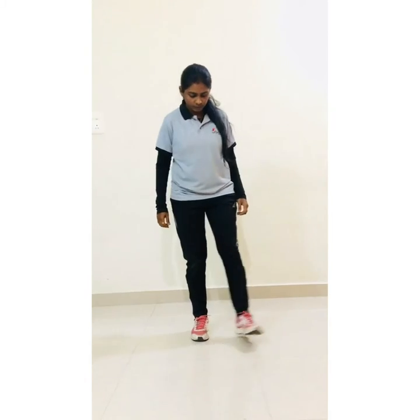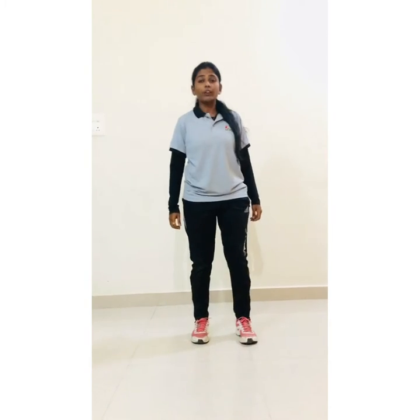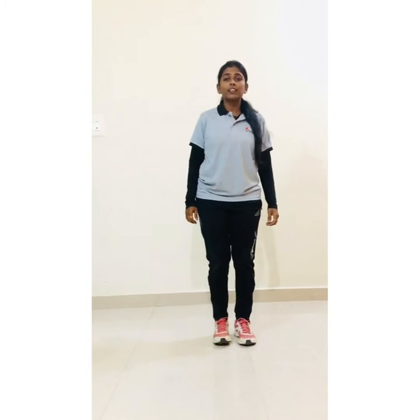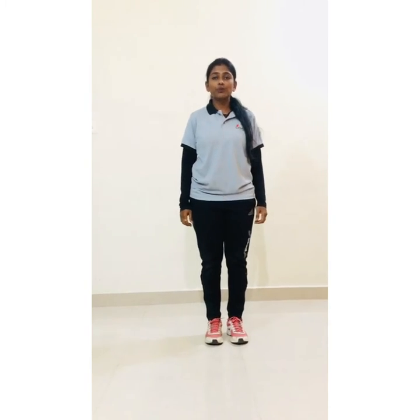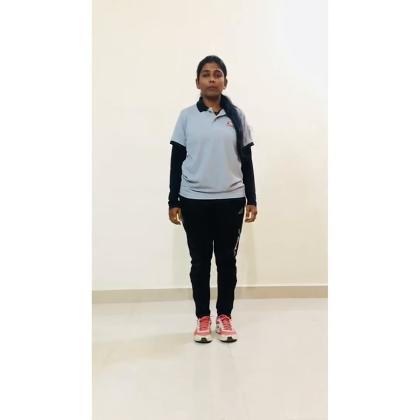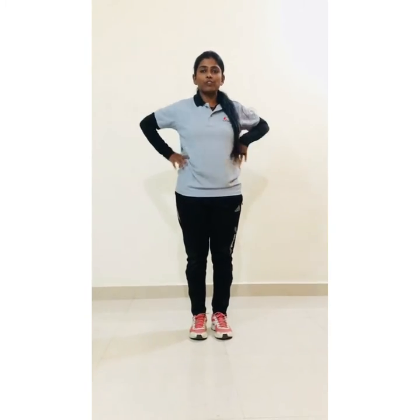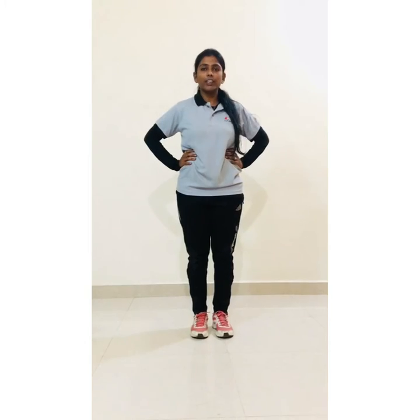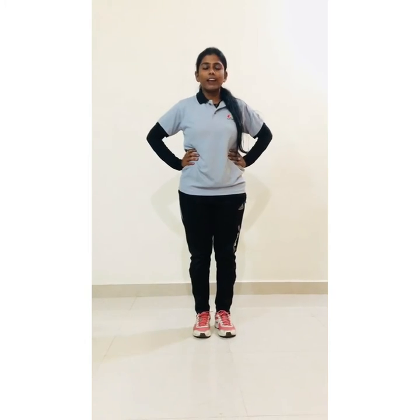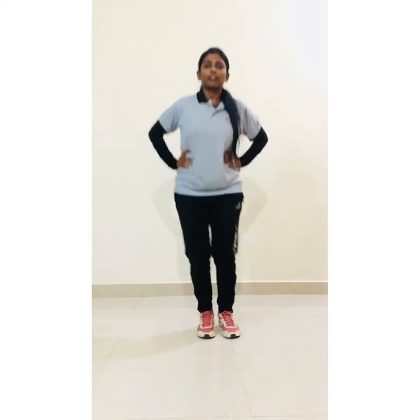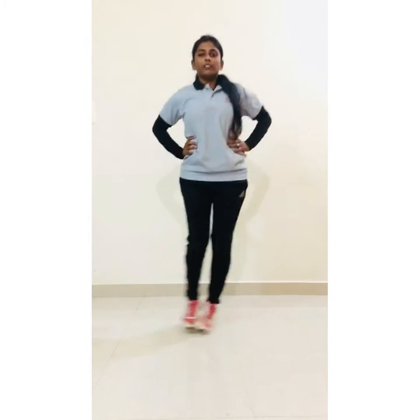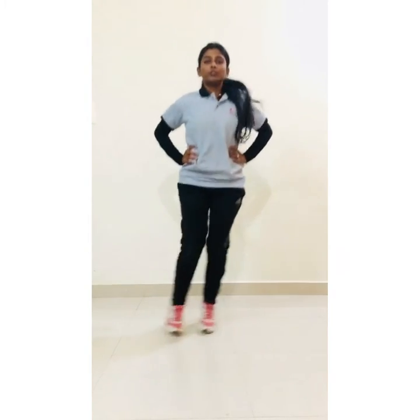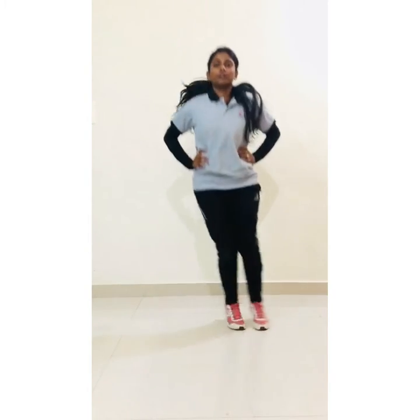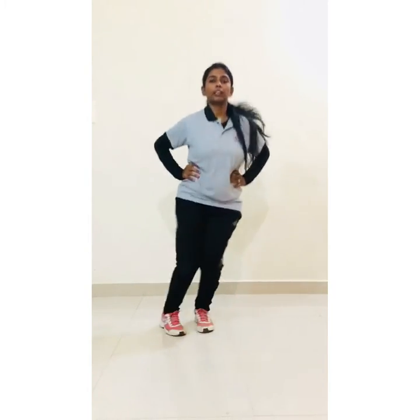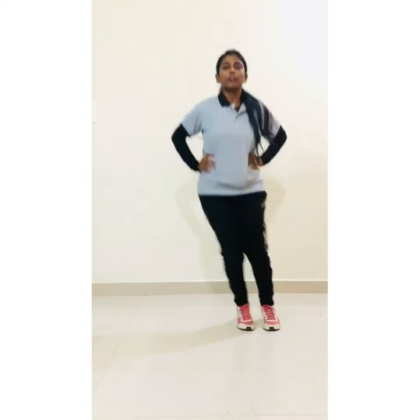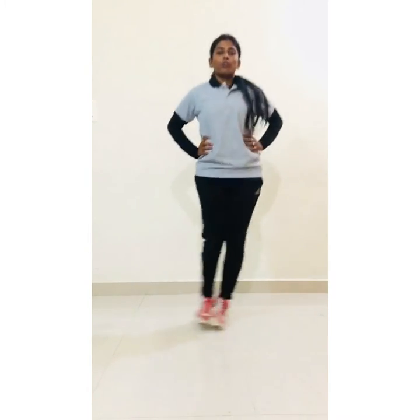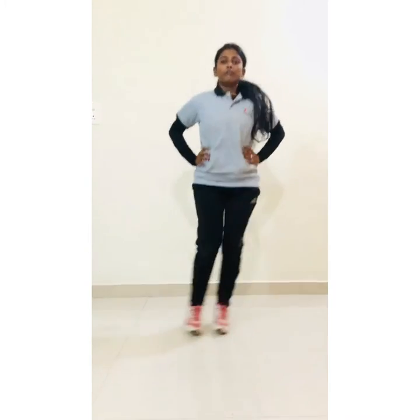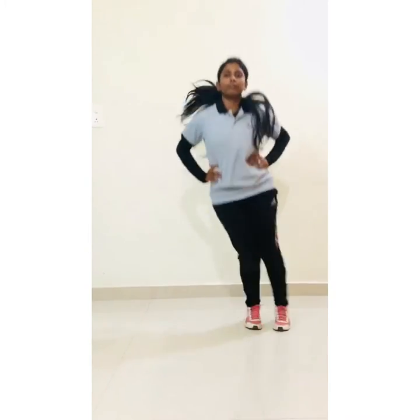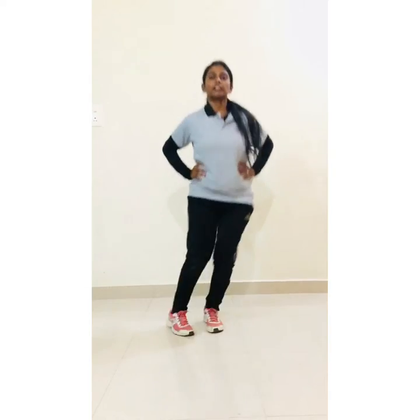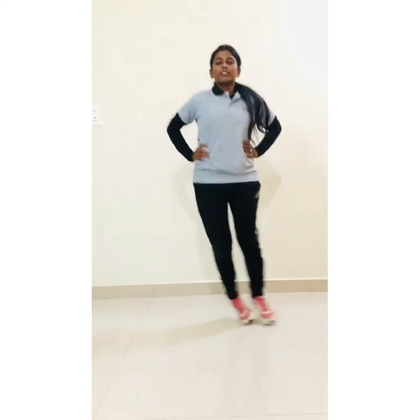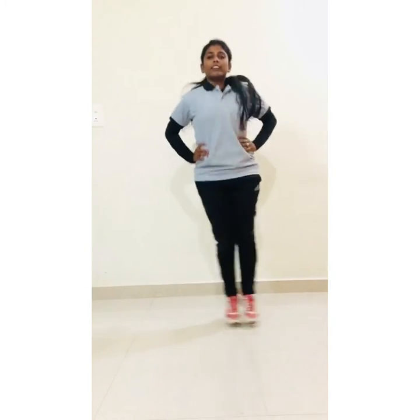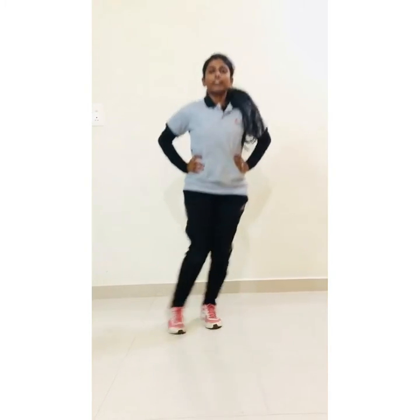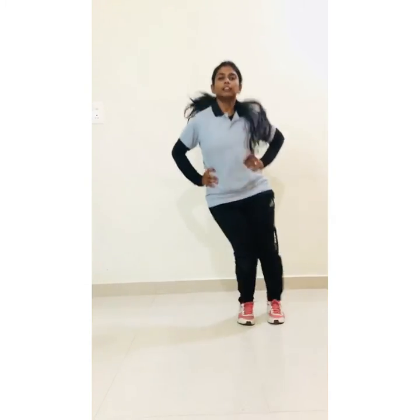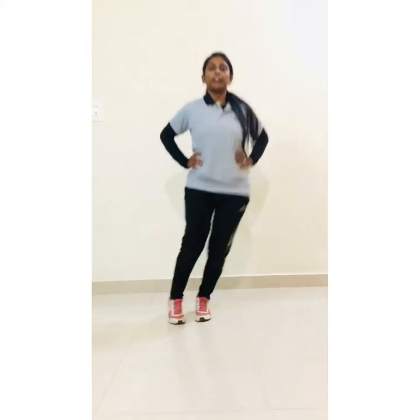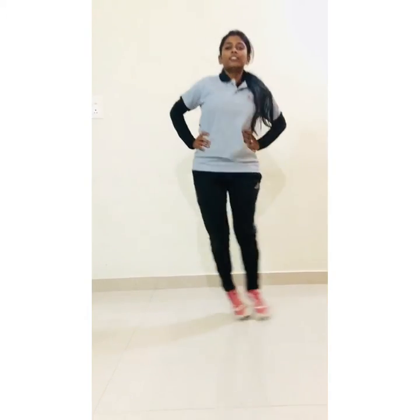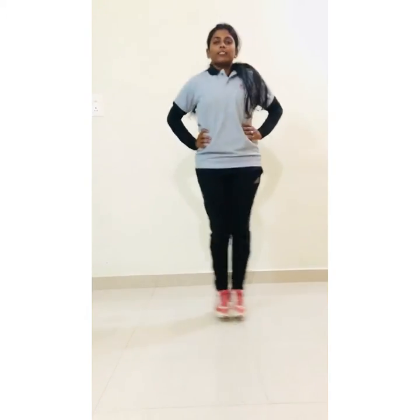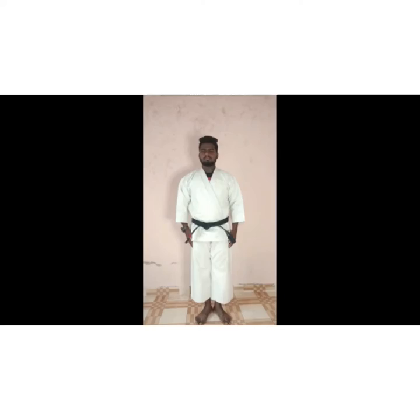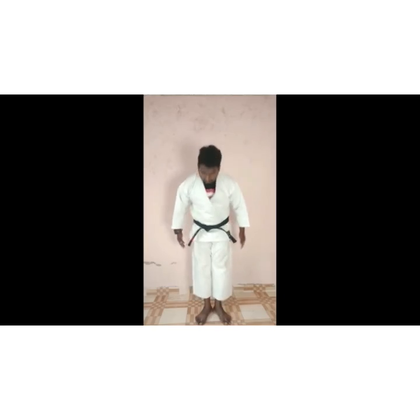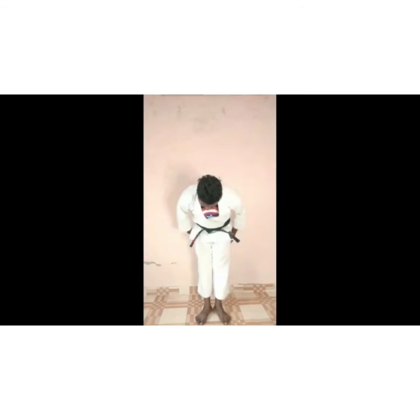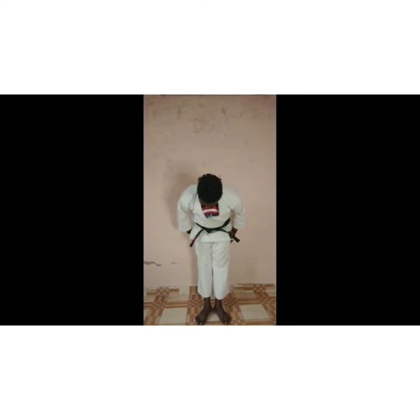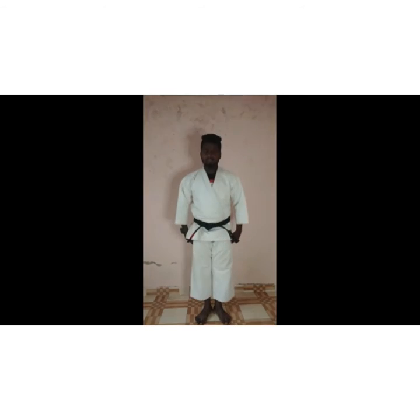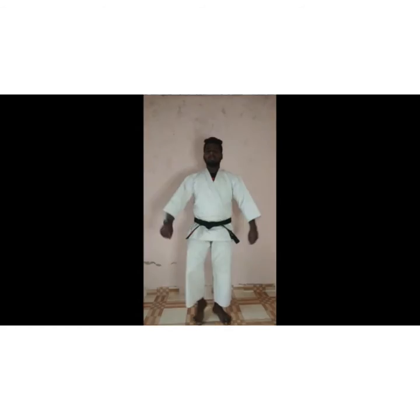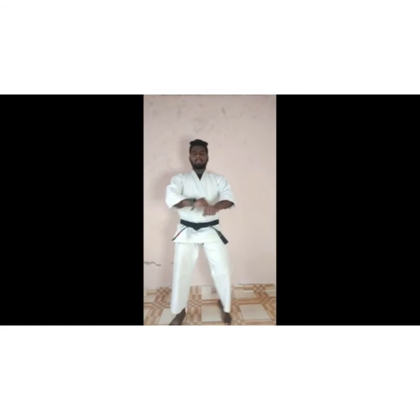Now next, side-to-side jump. Hands on your waist and start. 1, 2, 3, 4, 5, 6, 7, 8, 9, 10. Push. Open up.